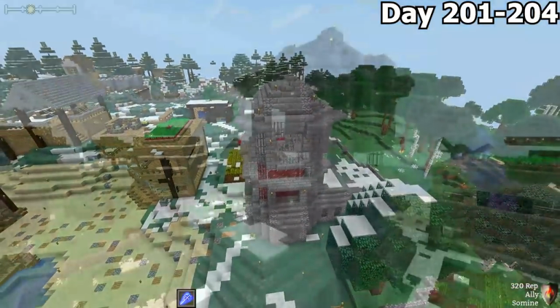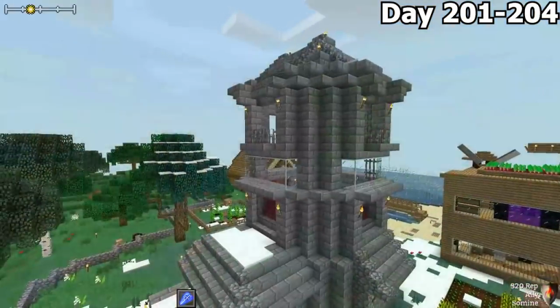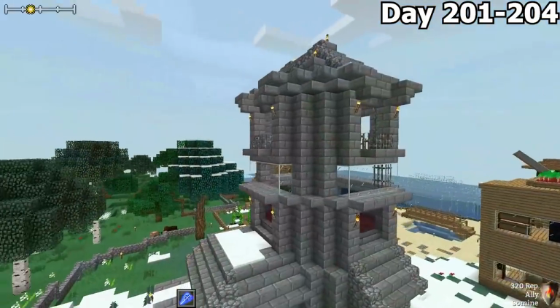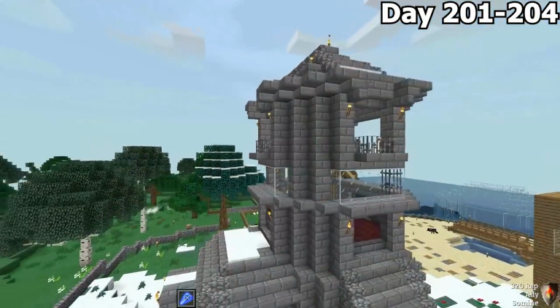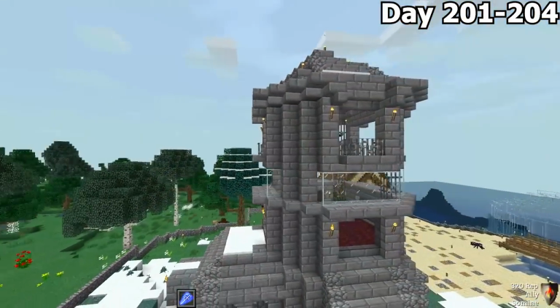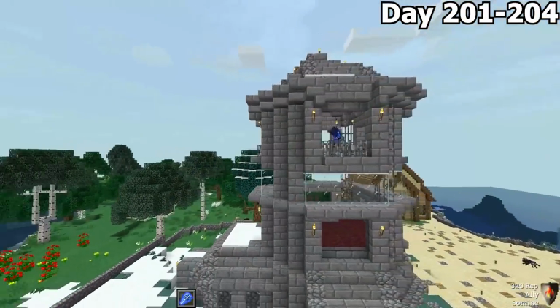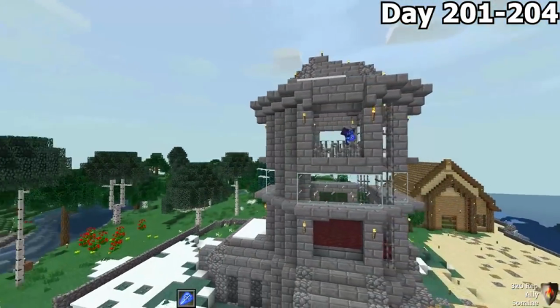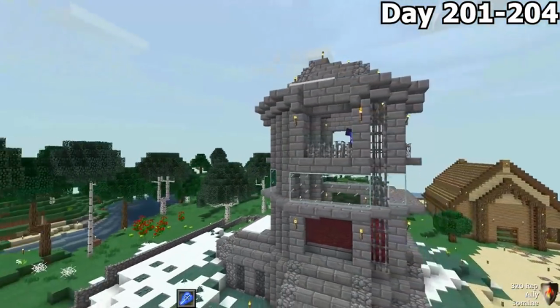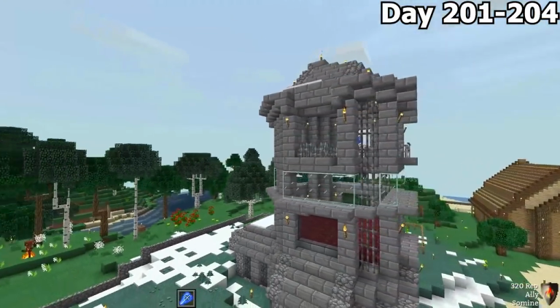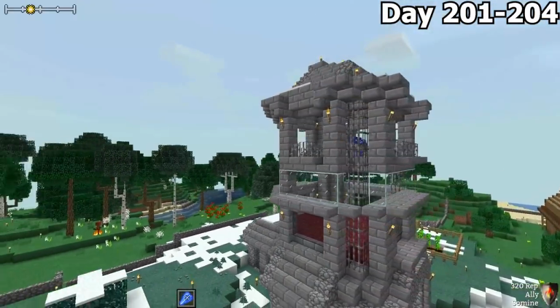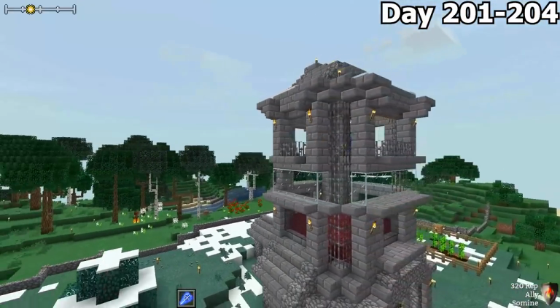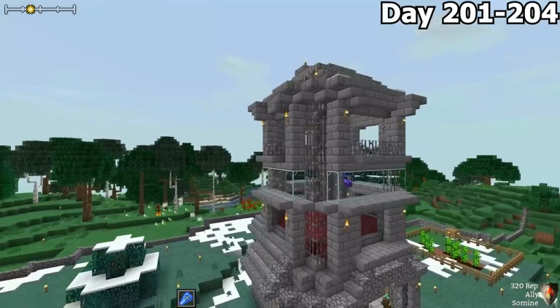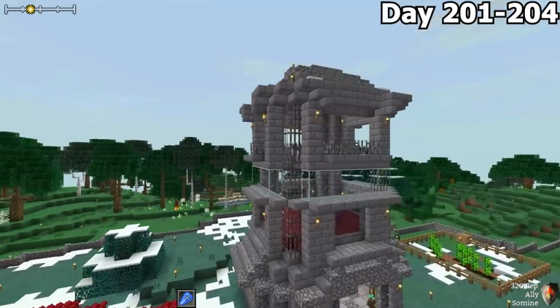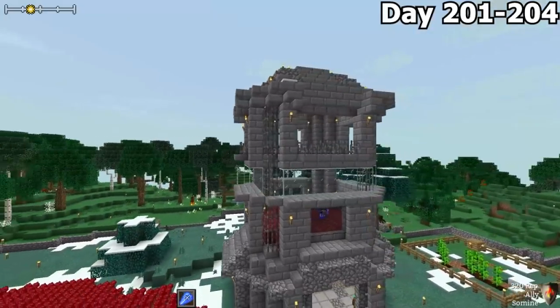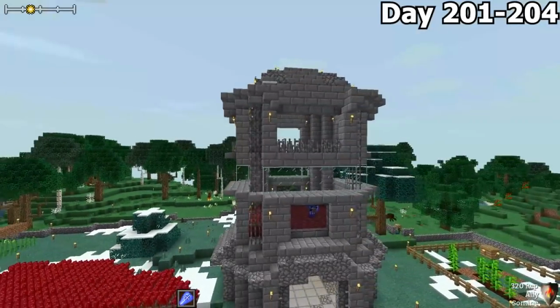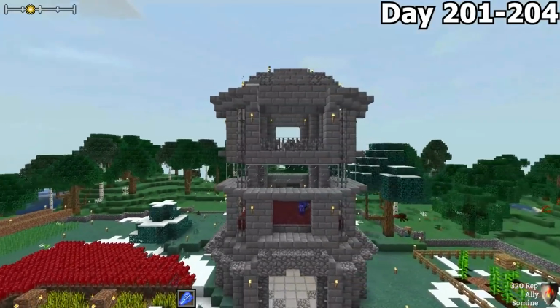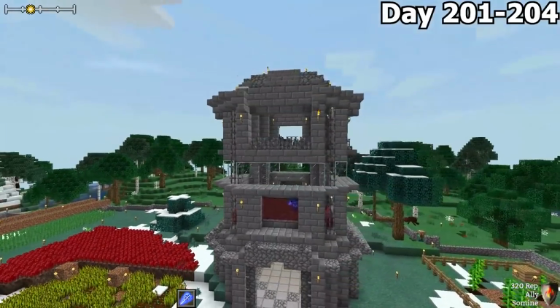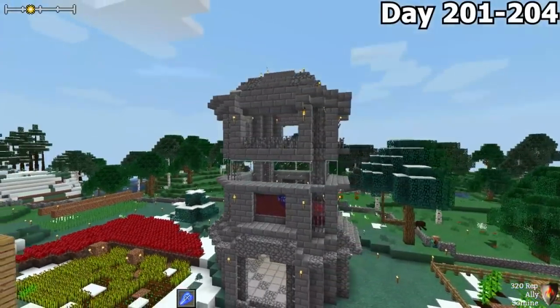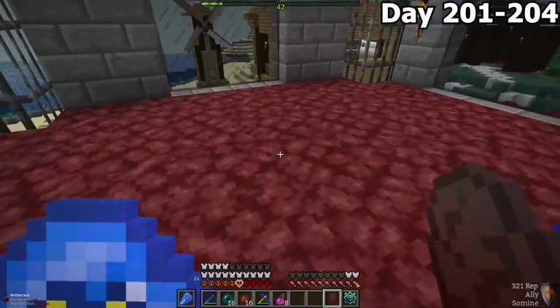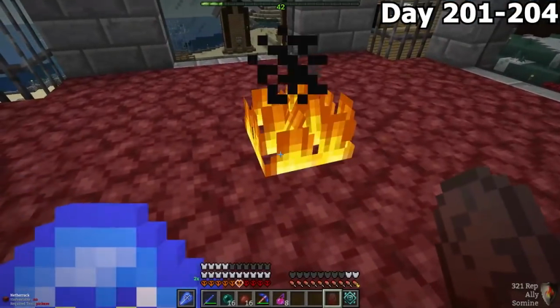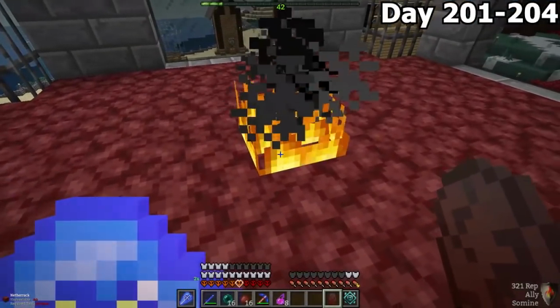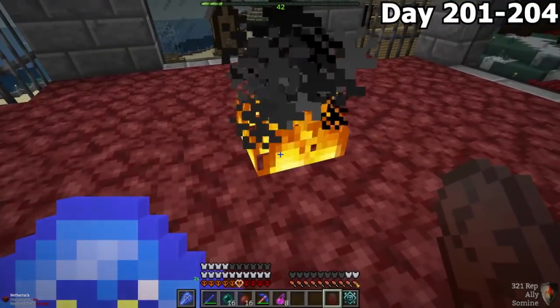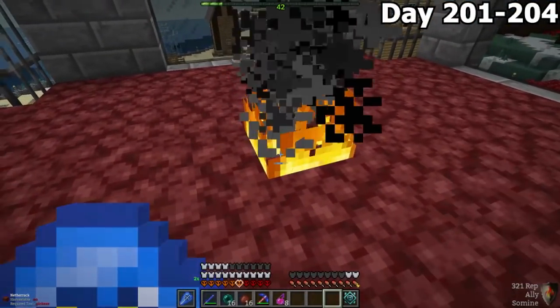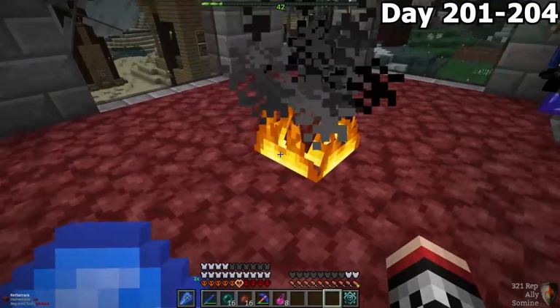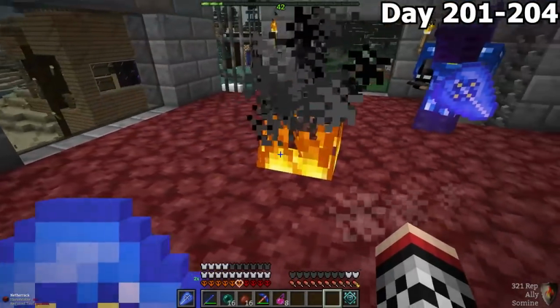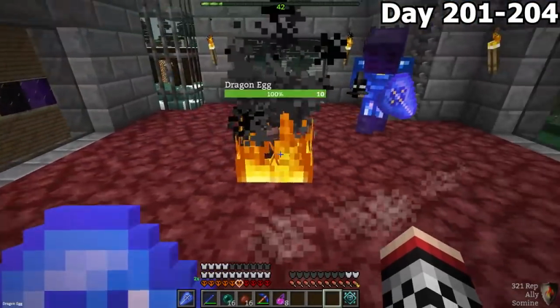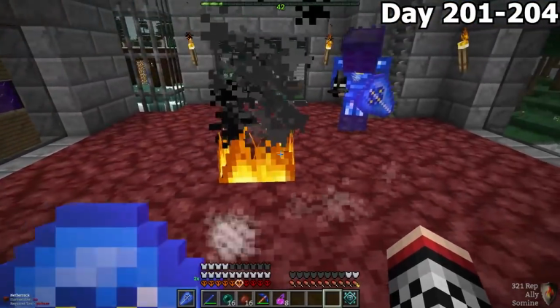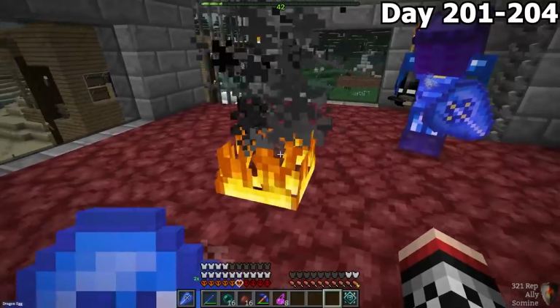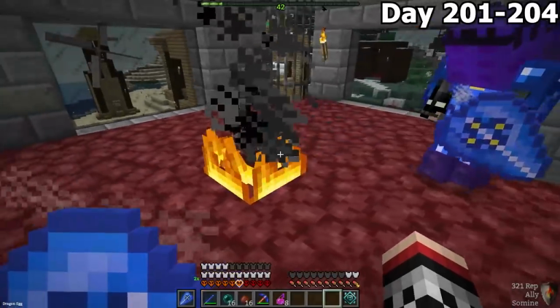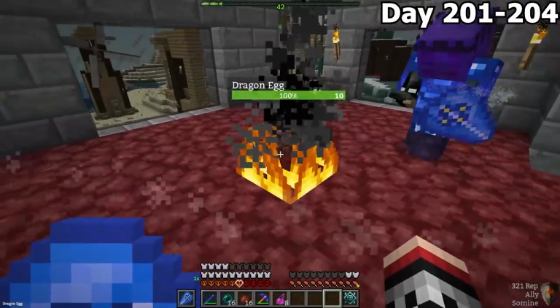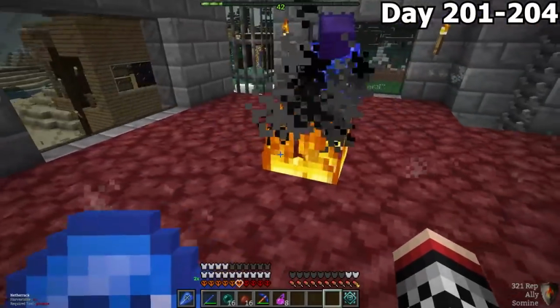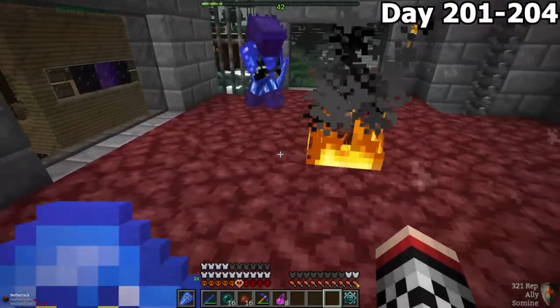At this point we still haven't placed the dragon egg, nor have we placed the fire on the nether rack, but it looks pretty good. I placed it as center as I could, and Forest lit the fire.